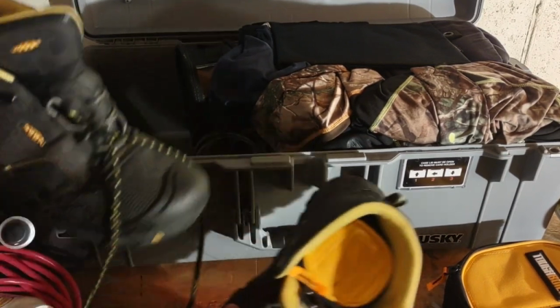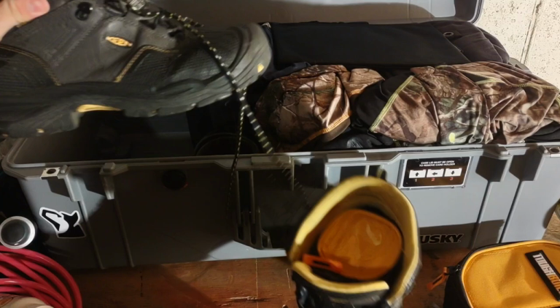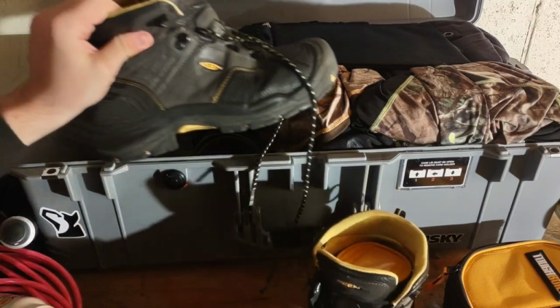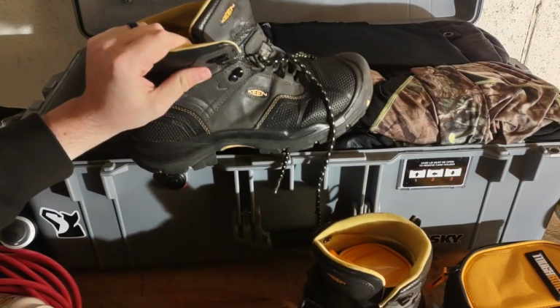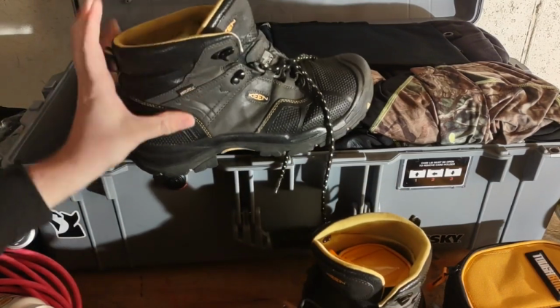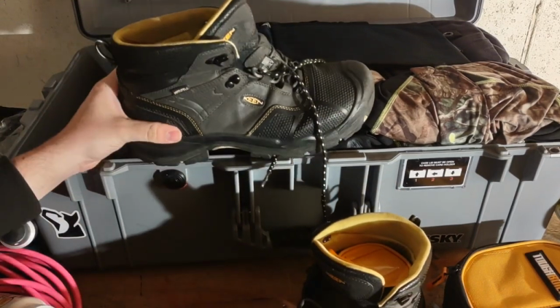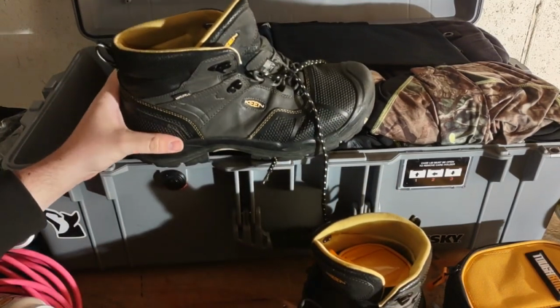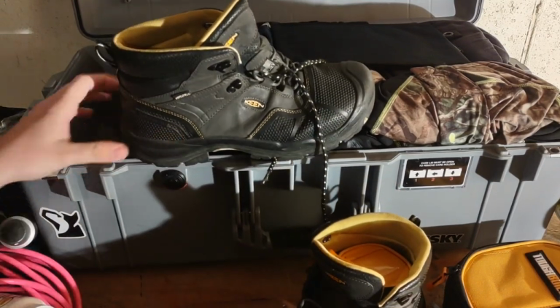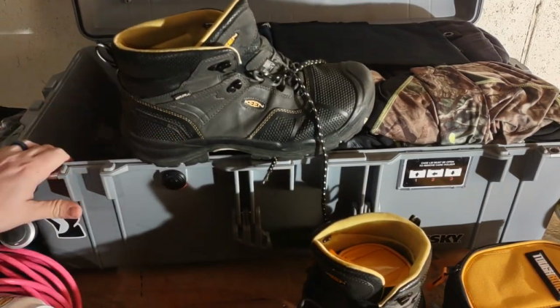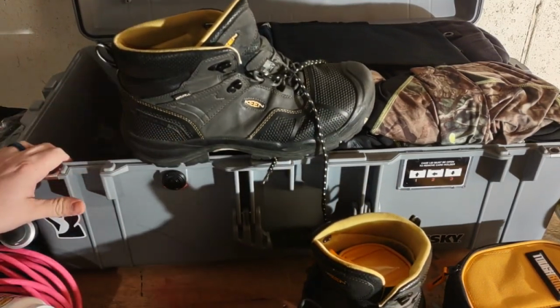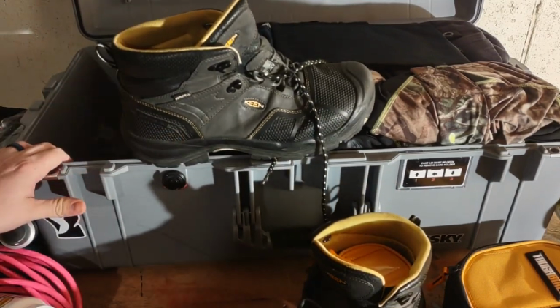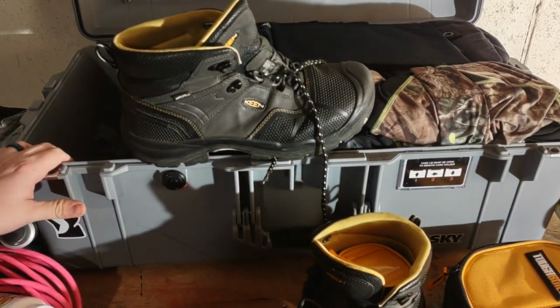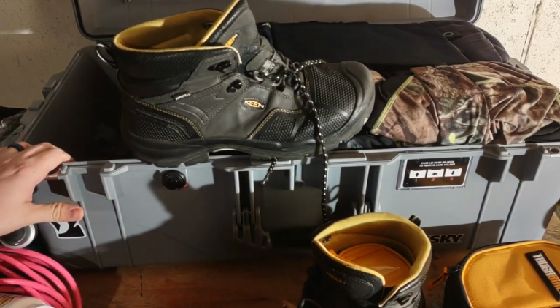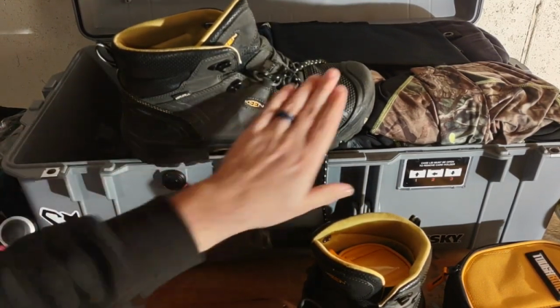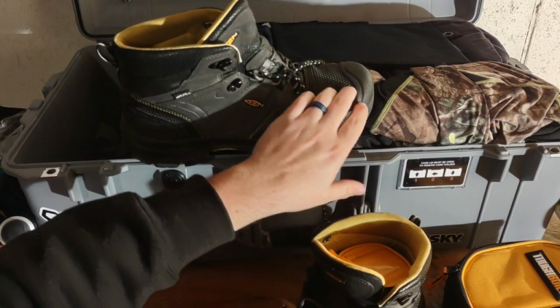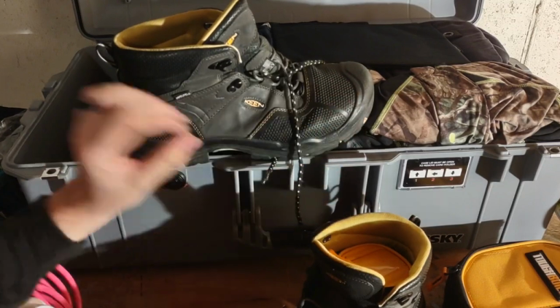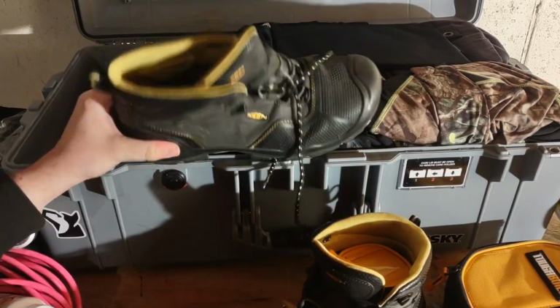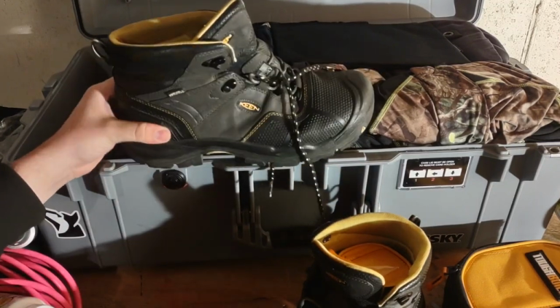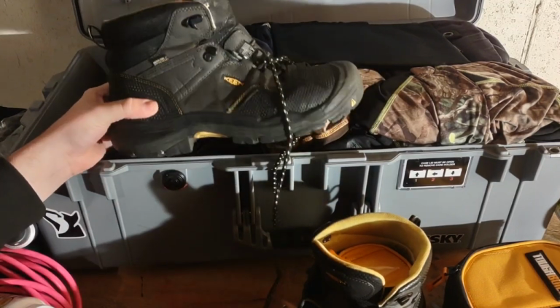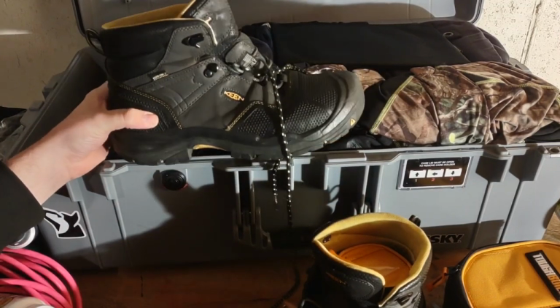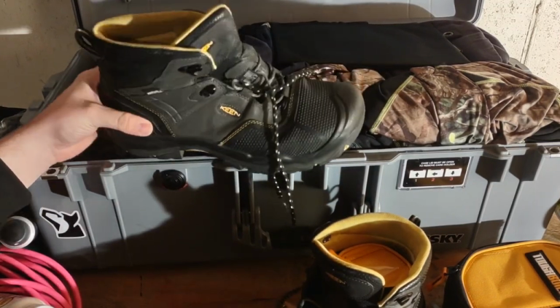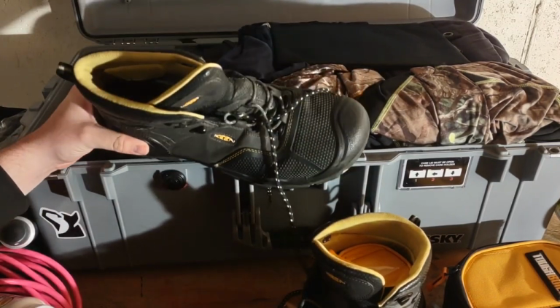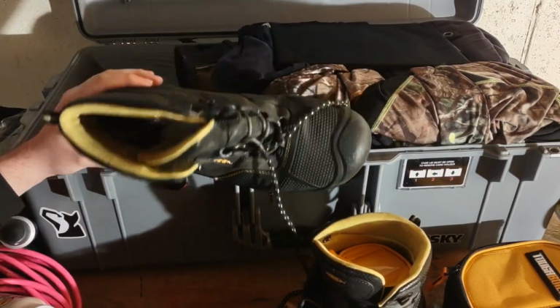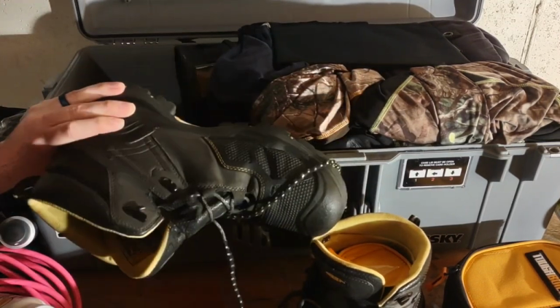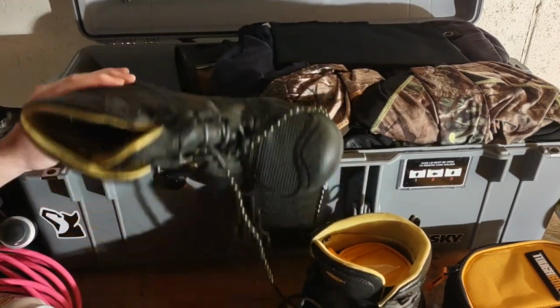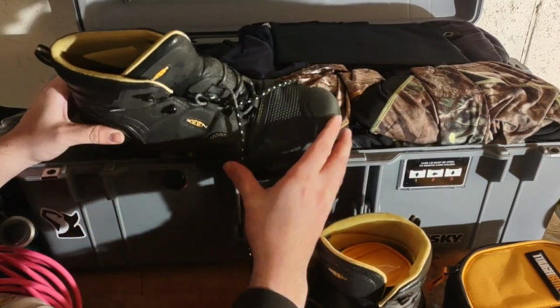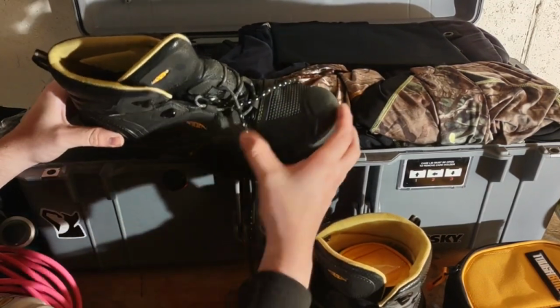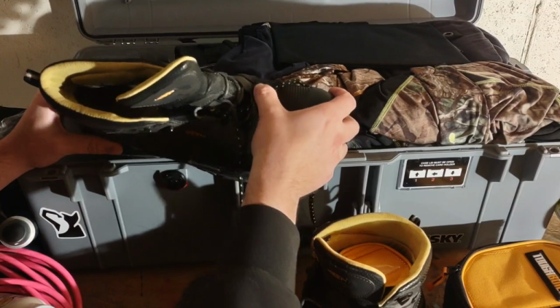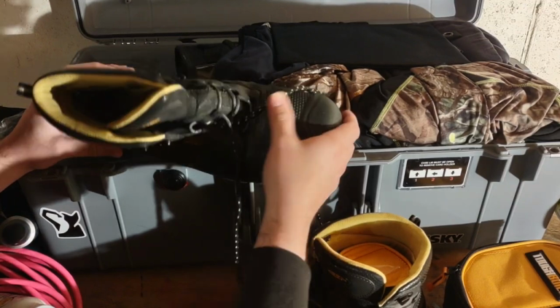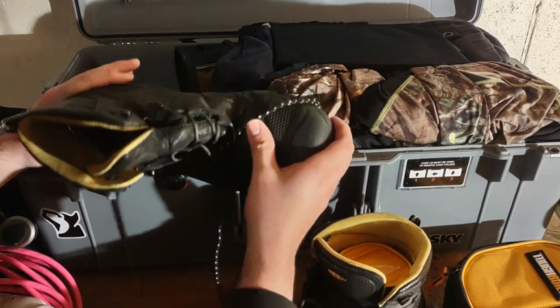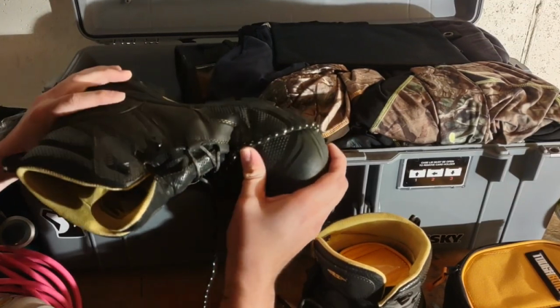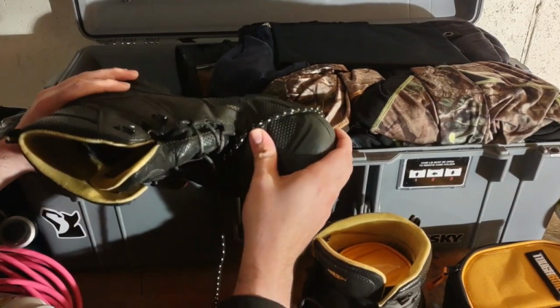Depending on if you're working with overhead stuff or on a project being installed at GM, they'll require steel toe boots. I've got these Keen ones - I'll probably change those later, they're starting to crack around the edges, but I've had these for a few years now.